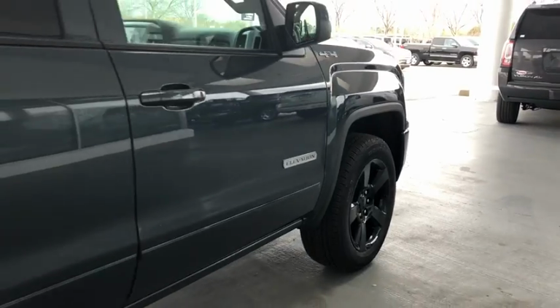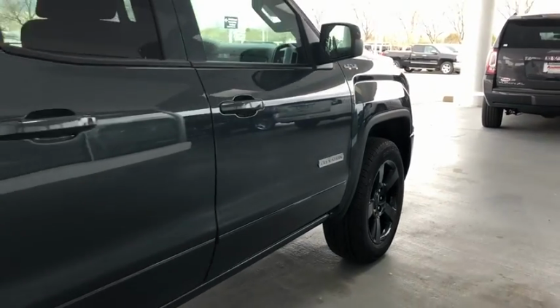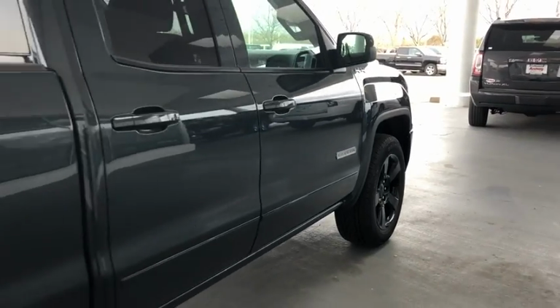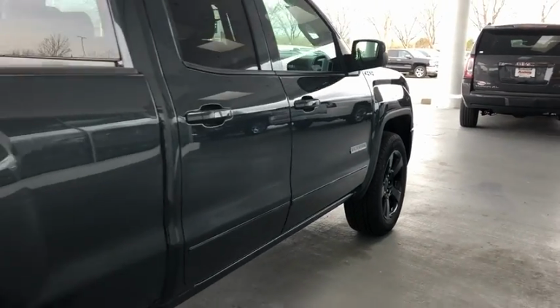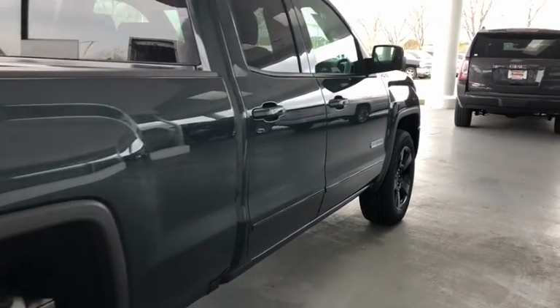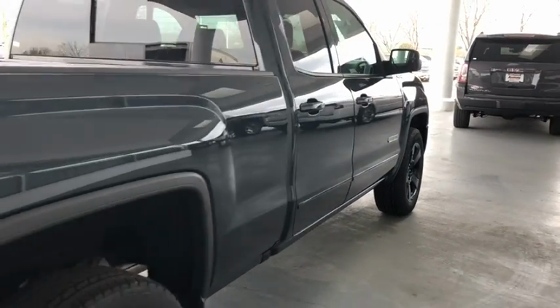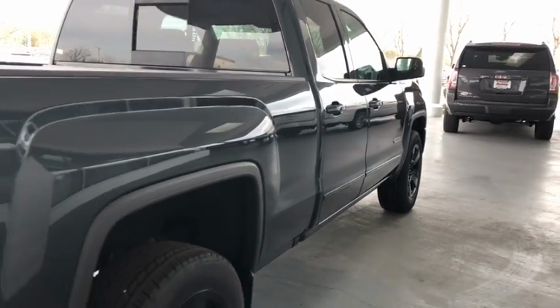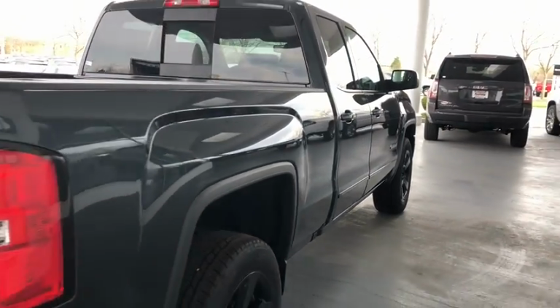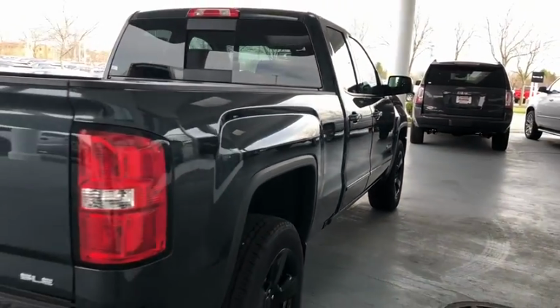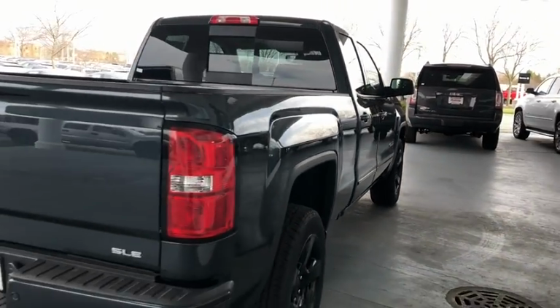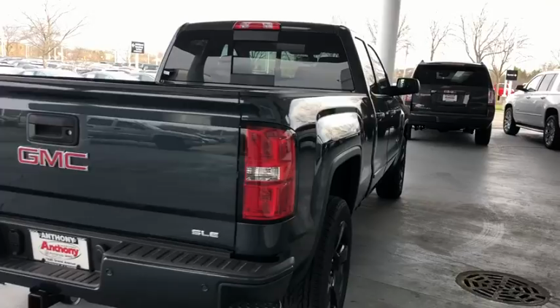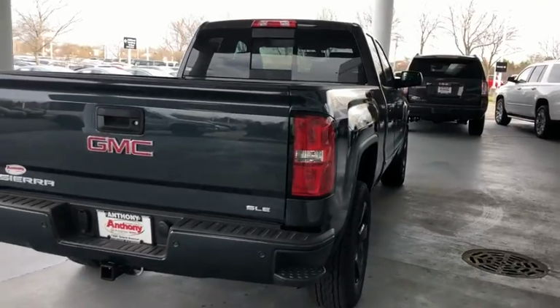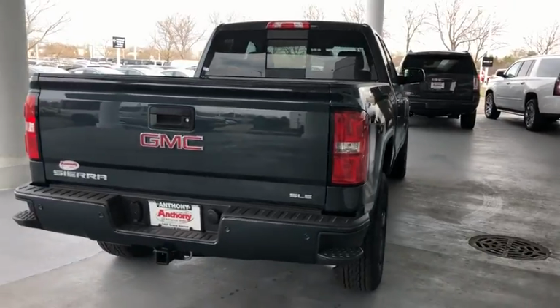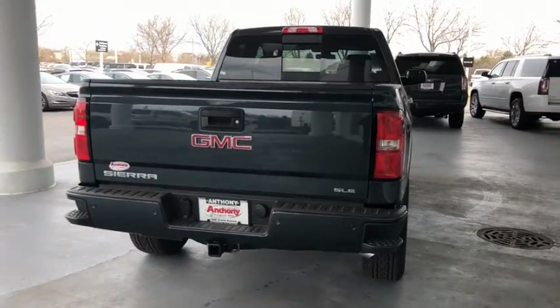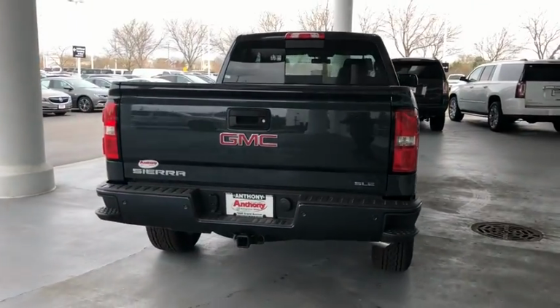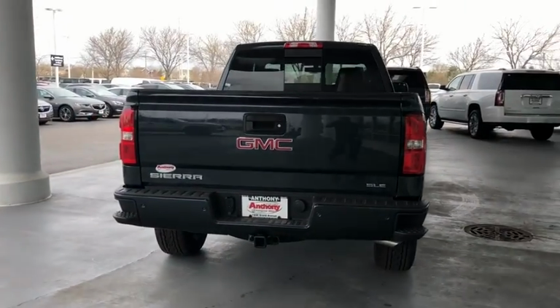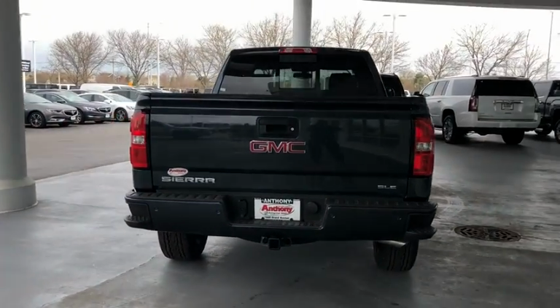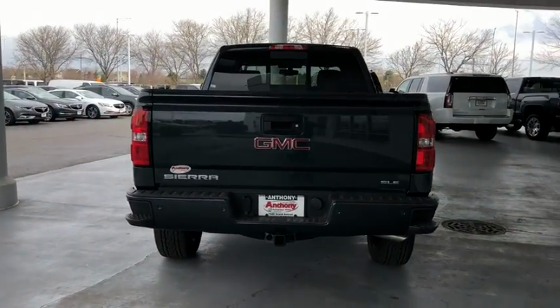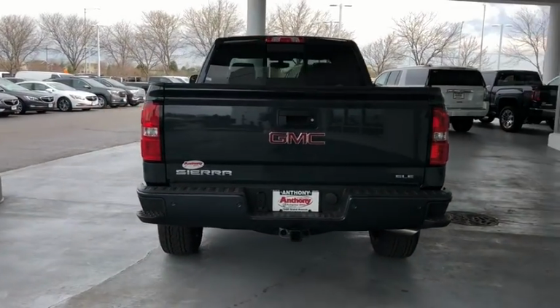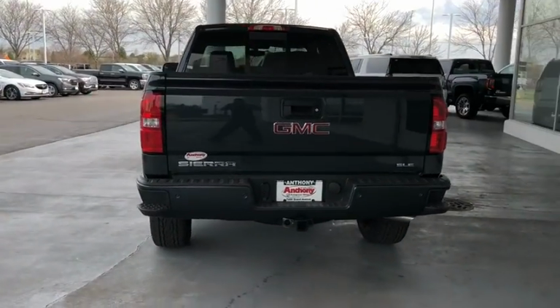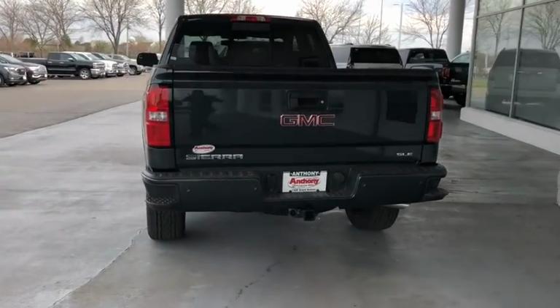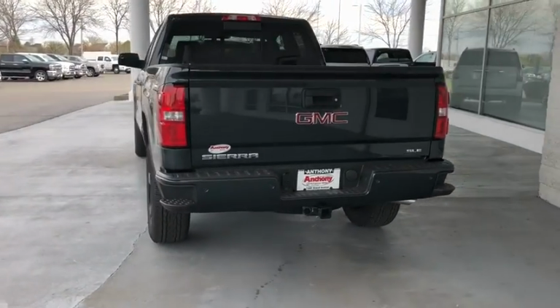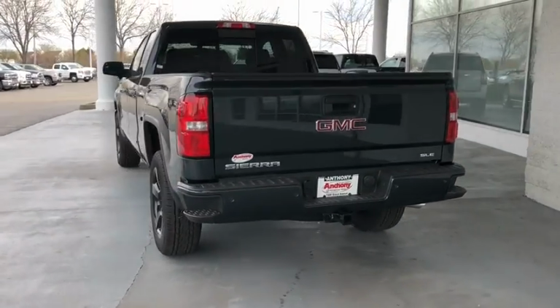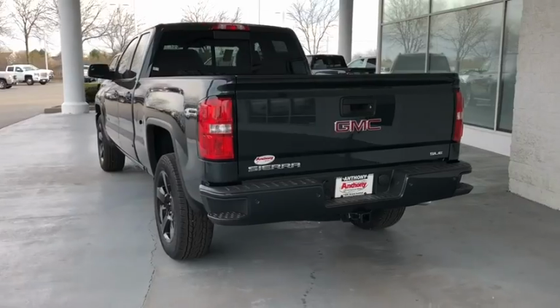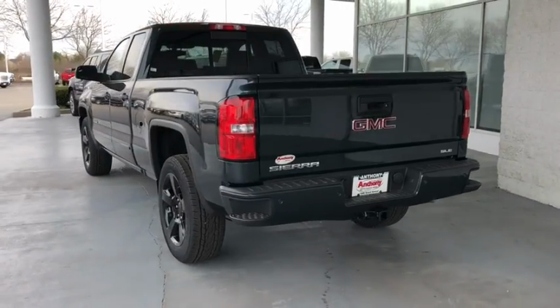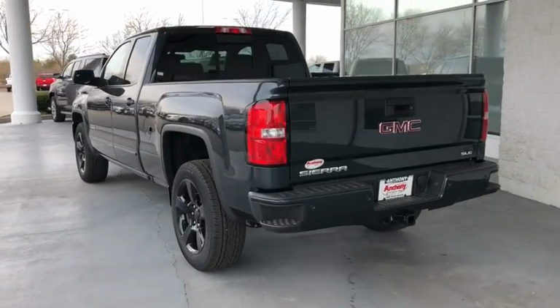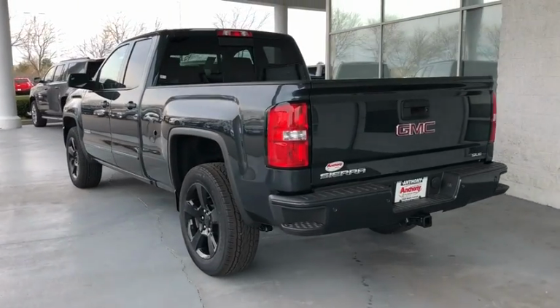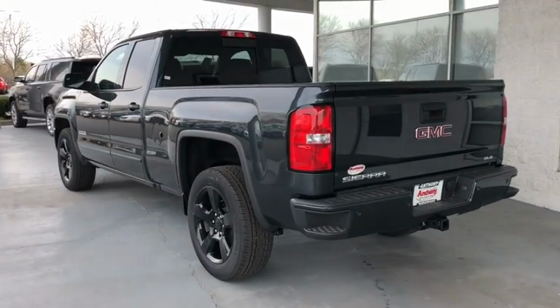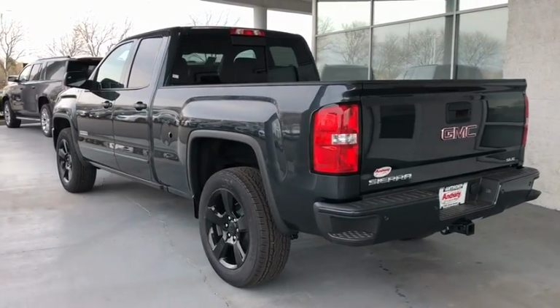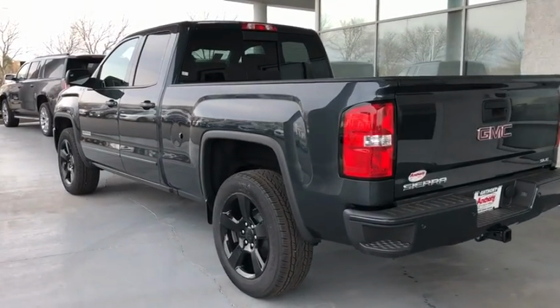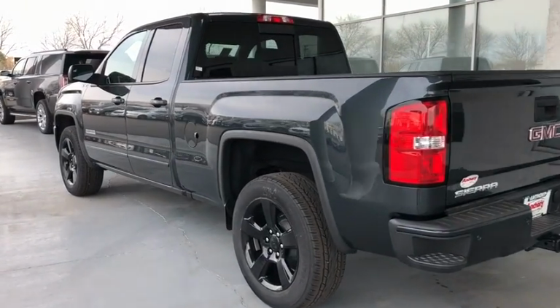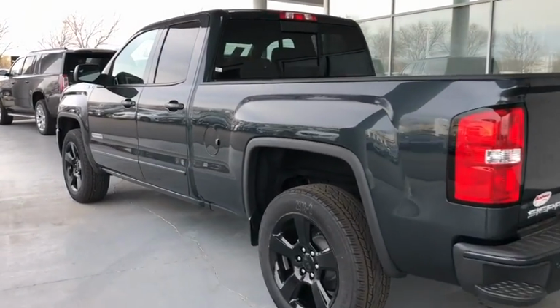Sierra 1500 now comes with an automatic transmission that combines high max hauling capability with precise control. This vehicle has less than 100 miles. Your new ride is just a phone call away.